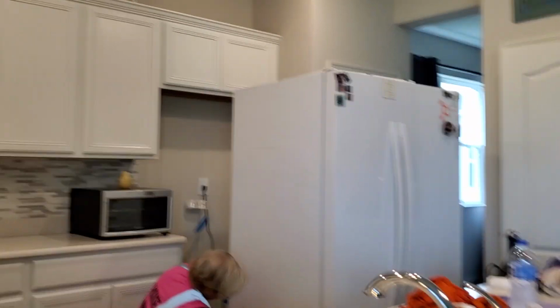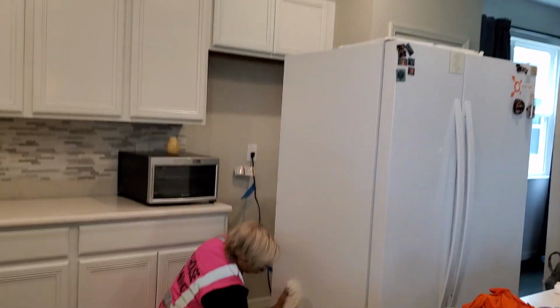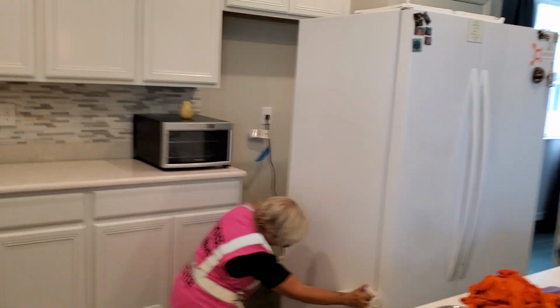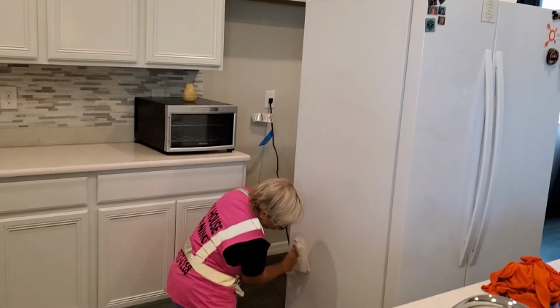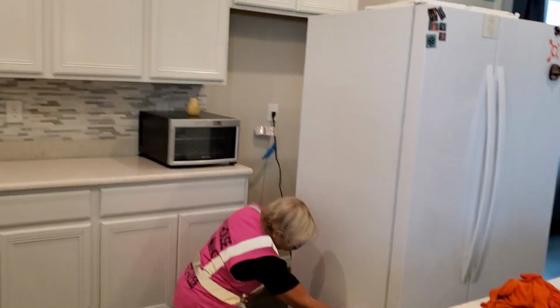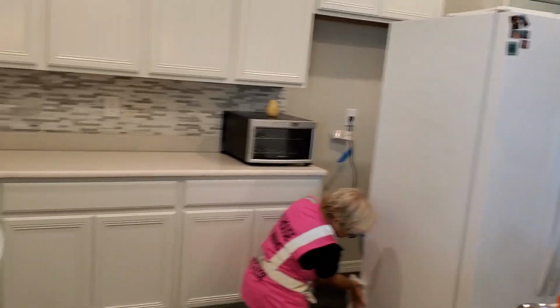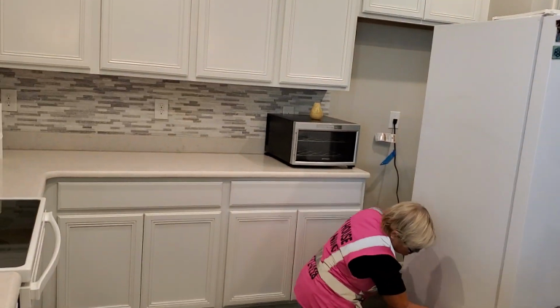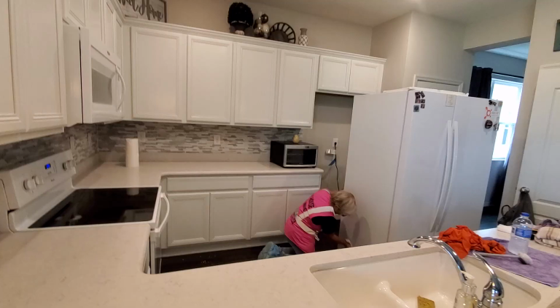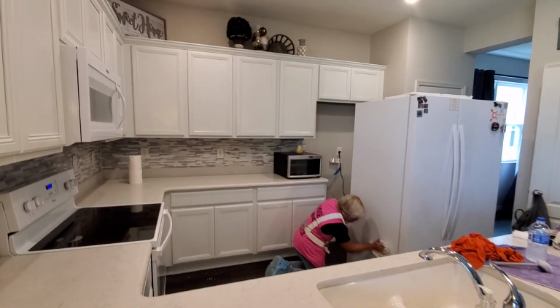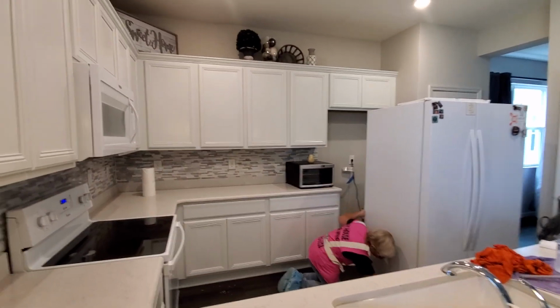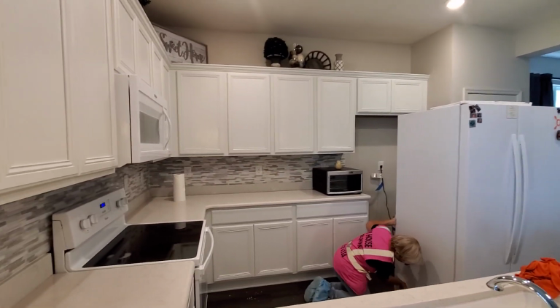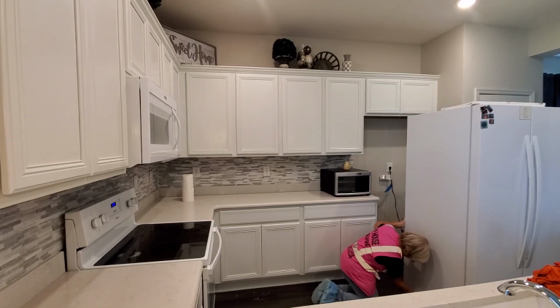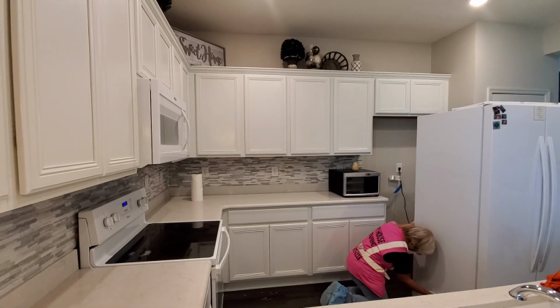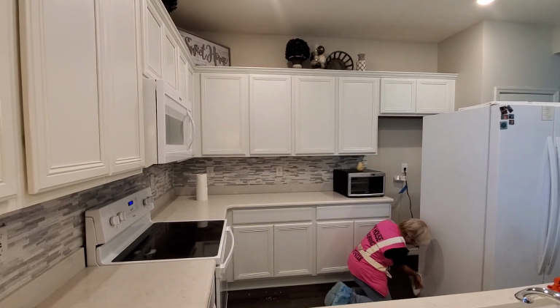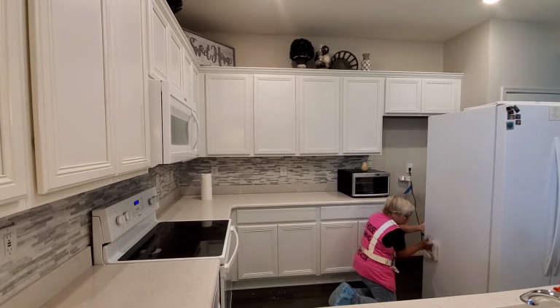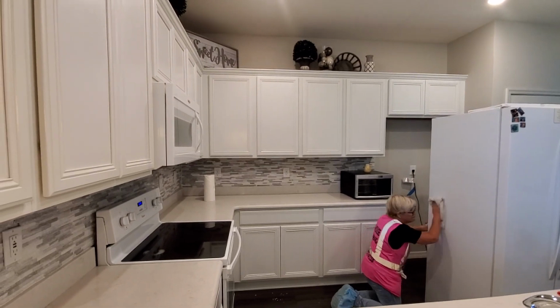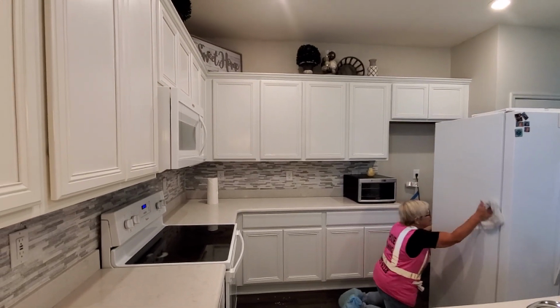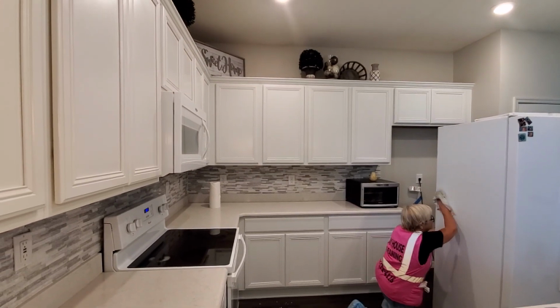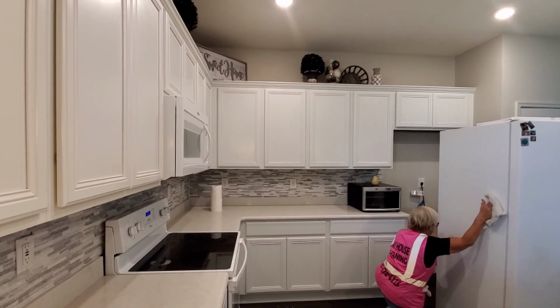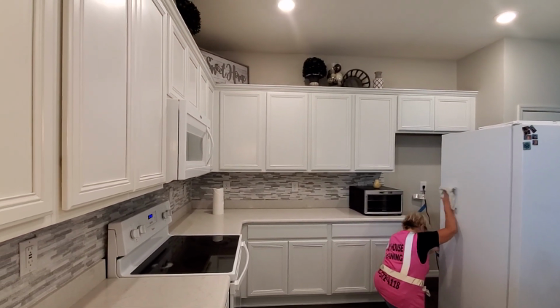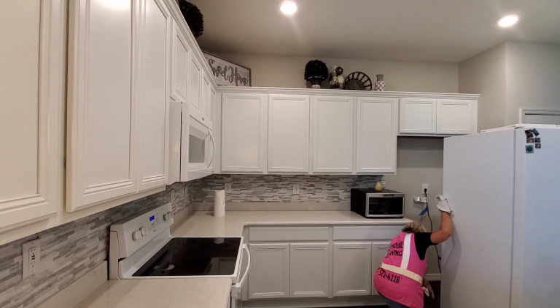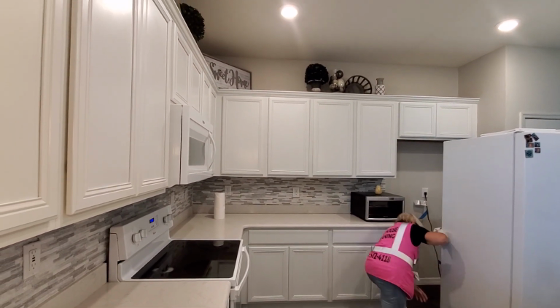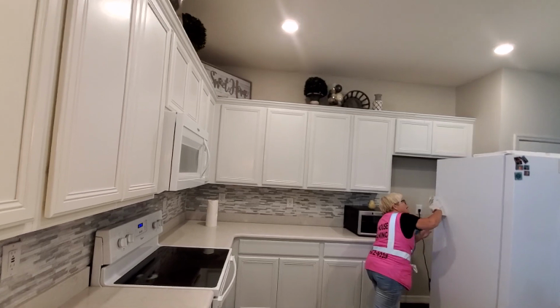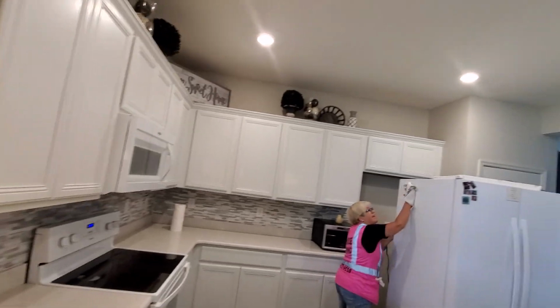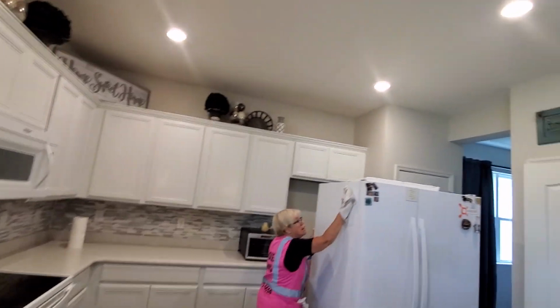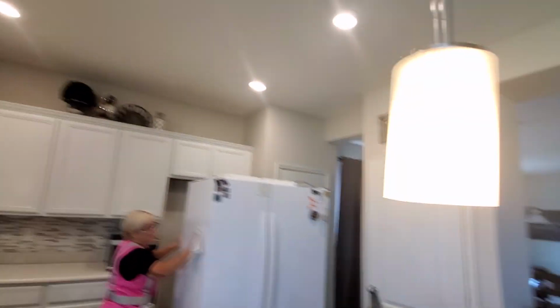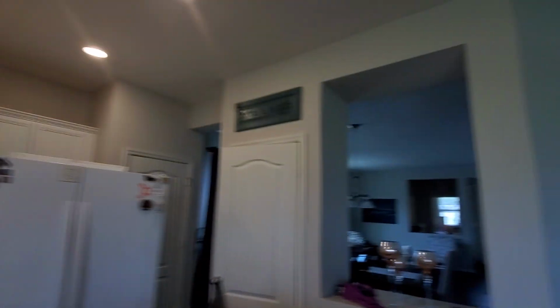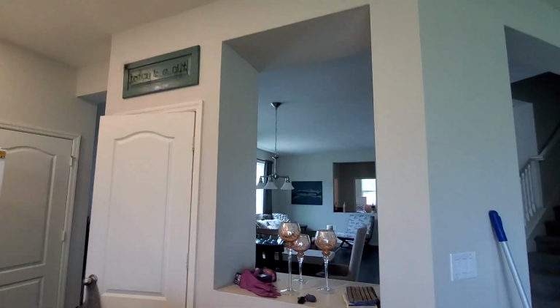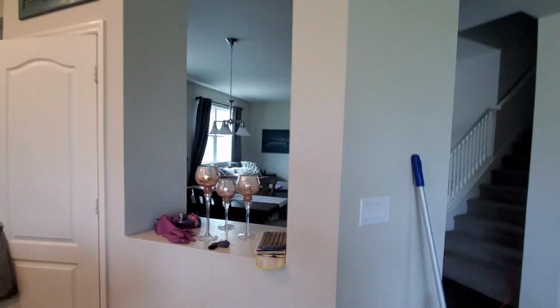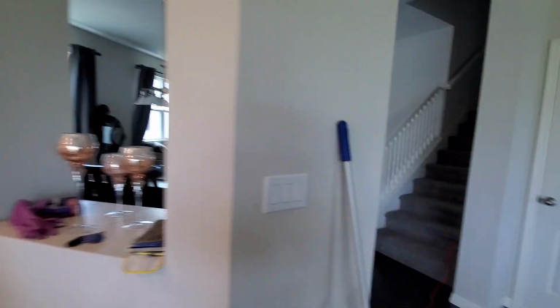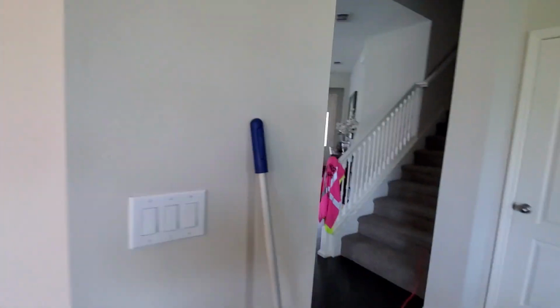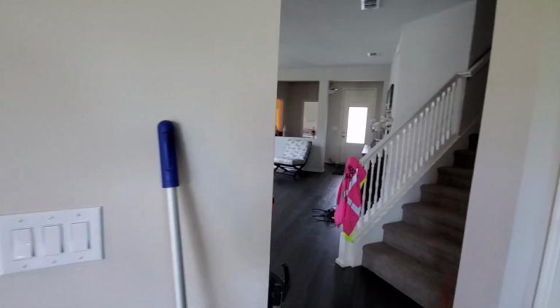Hi, this is Trella from Any House Cleaning, and somebody just bought this house in Kissimmee, Florida. It was a vacation home, and the person bought it like it is. And this is a detailed move-in top to bottom cleaning.